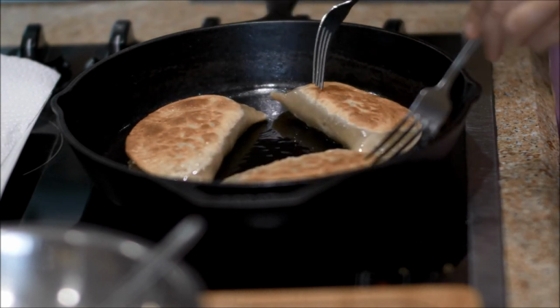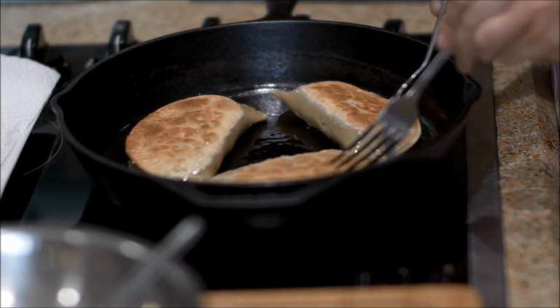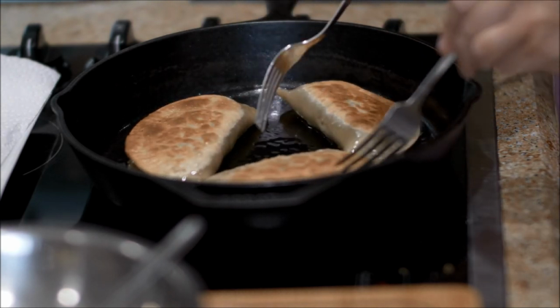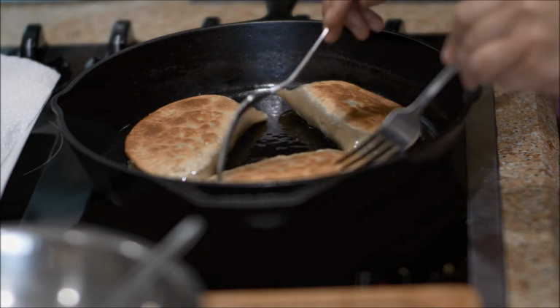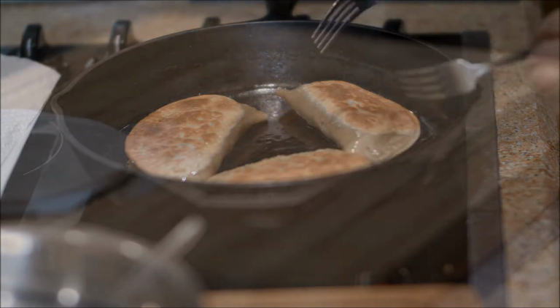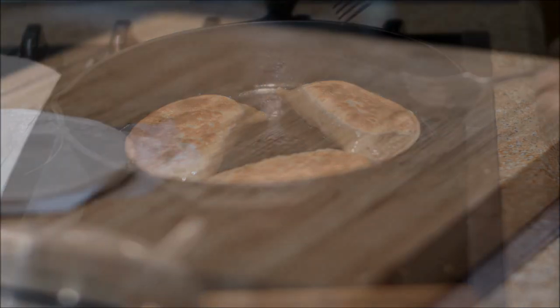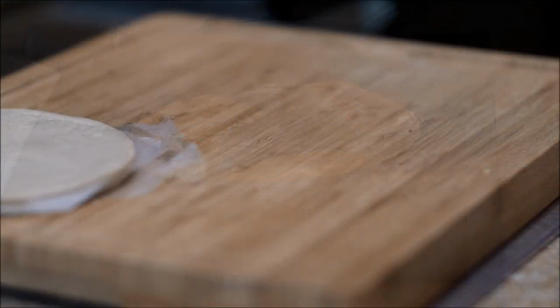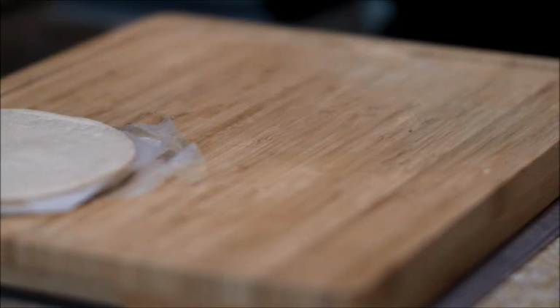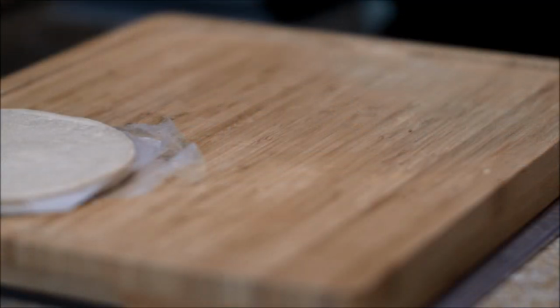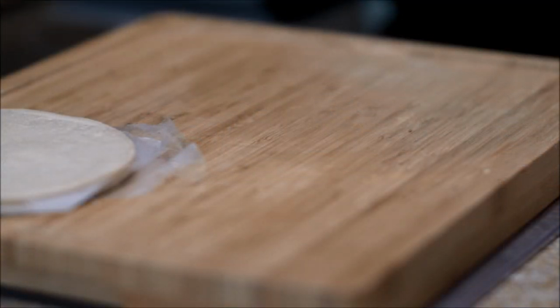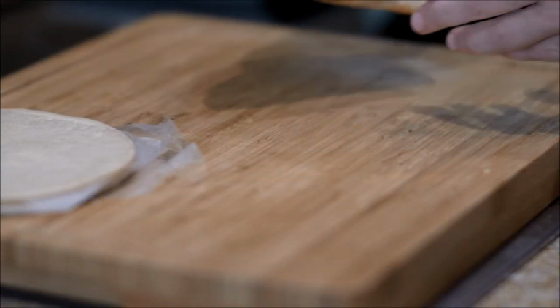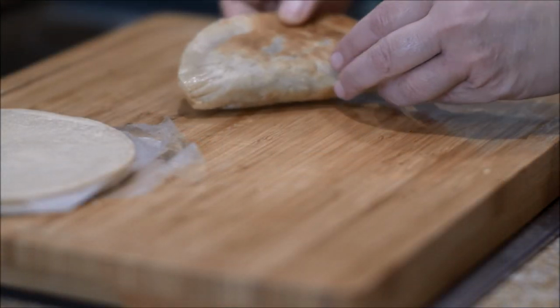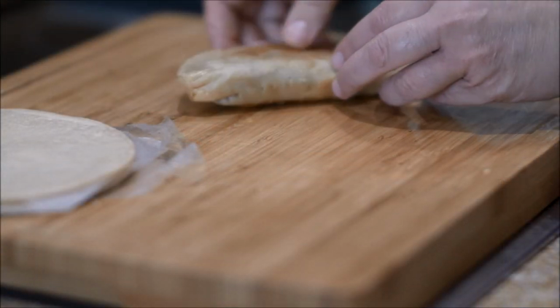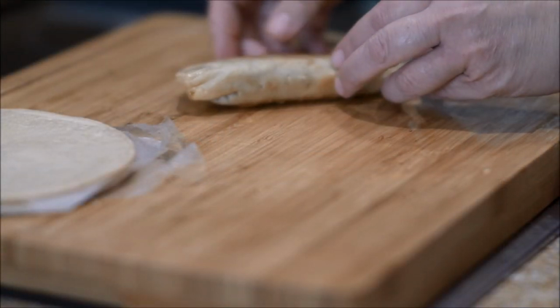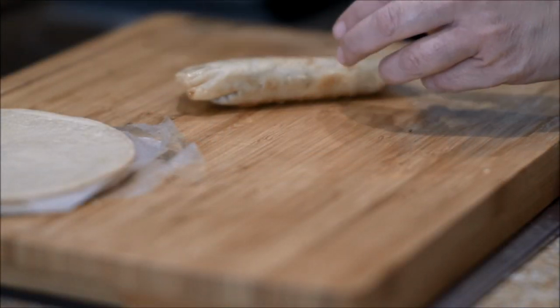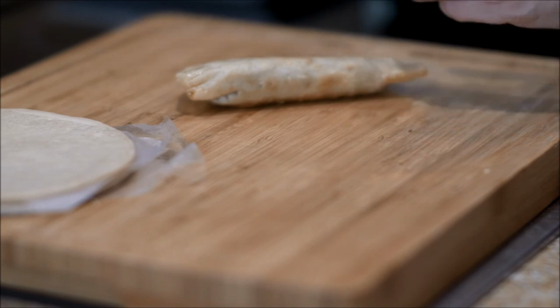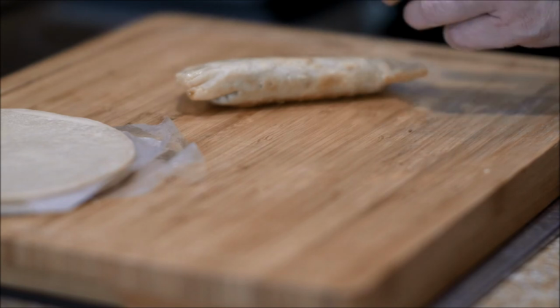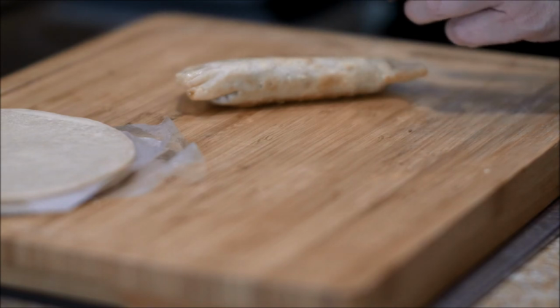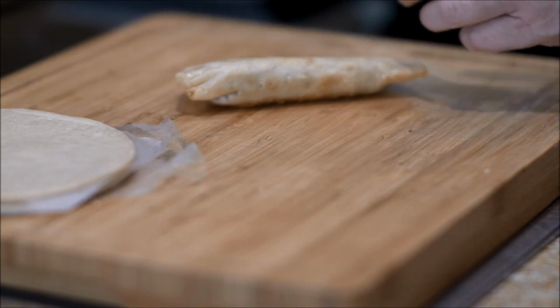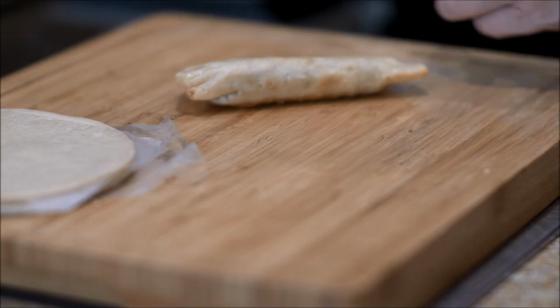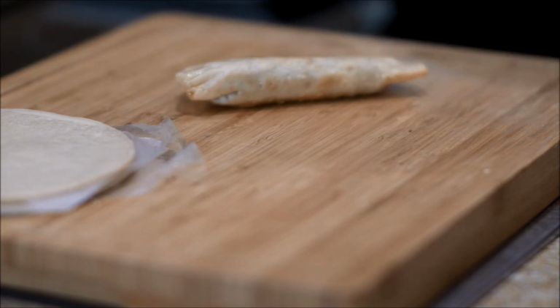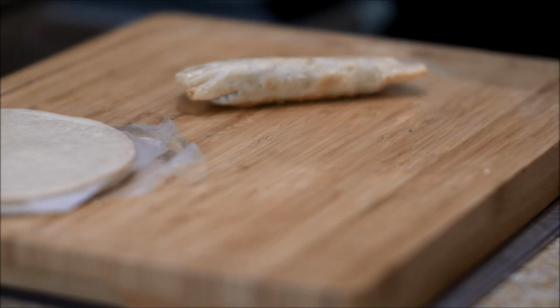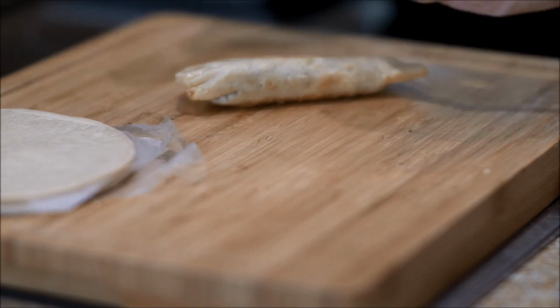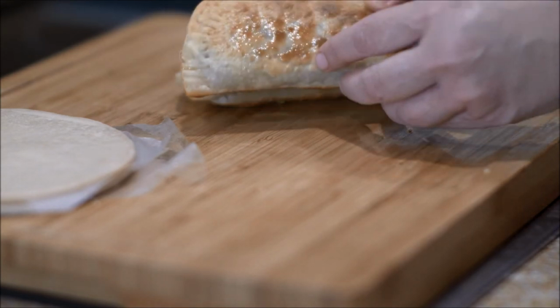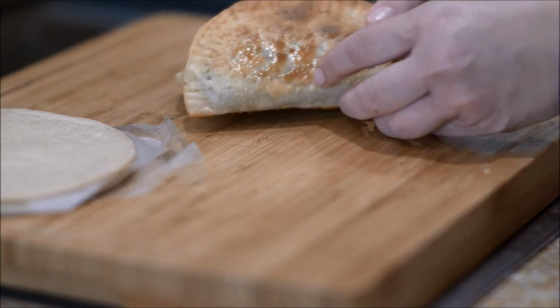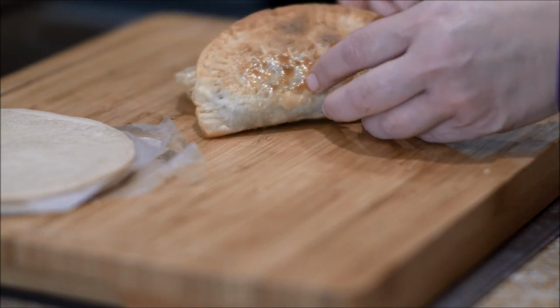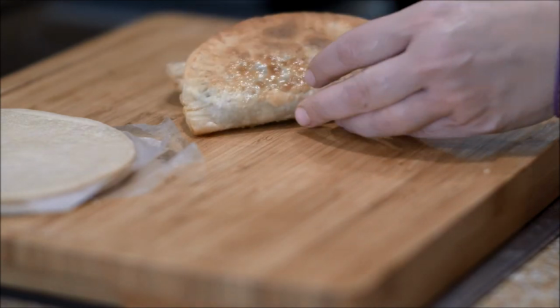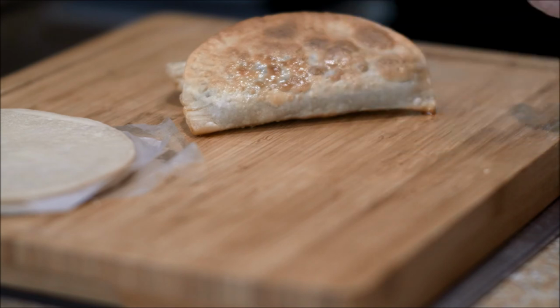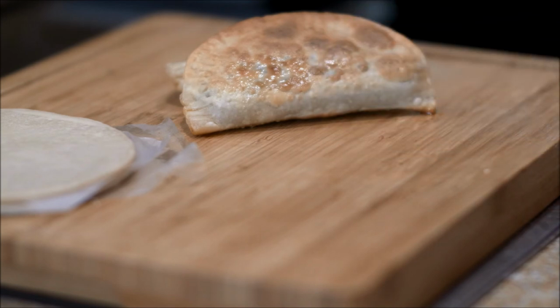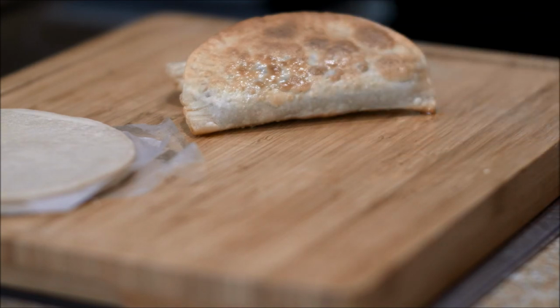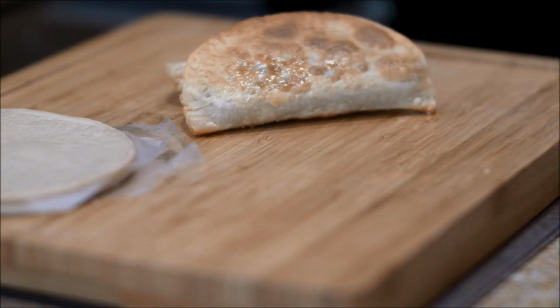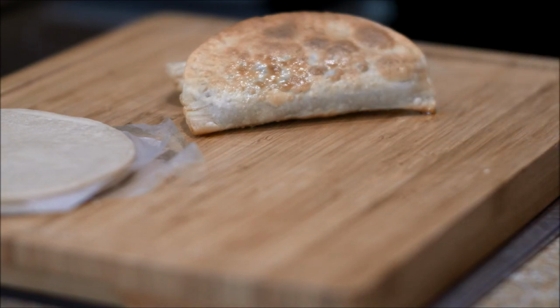A few more minutes on the other side and these will be done. The empanadas are done! If you like what you see here today, please like, subscribe, and comment.